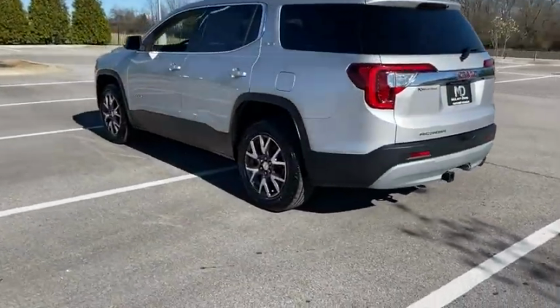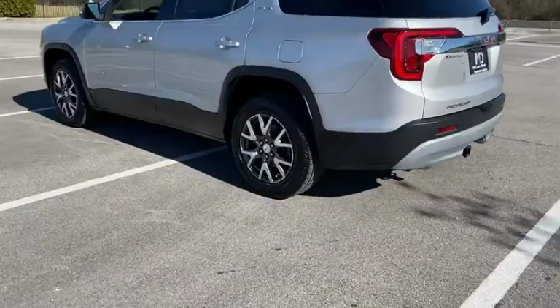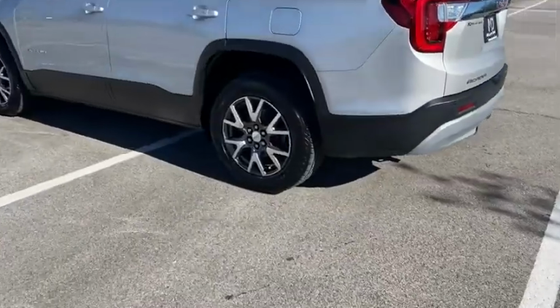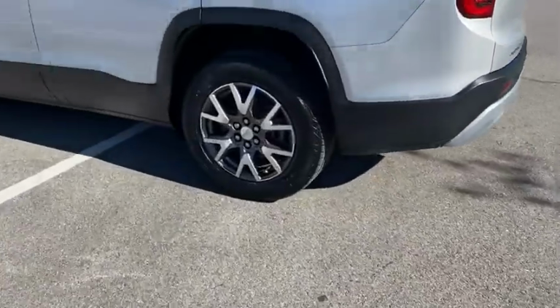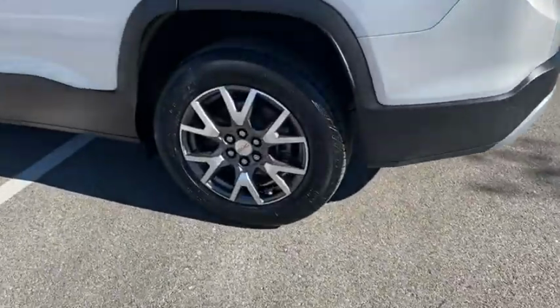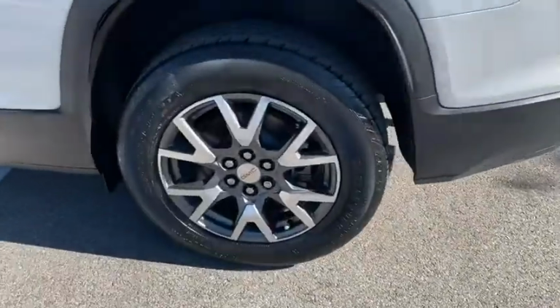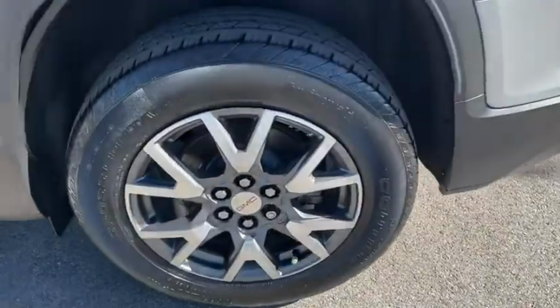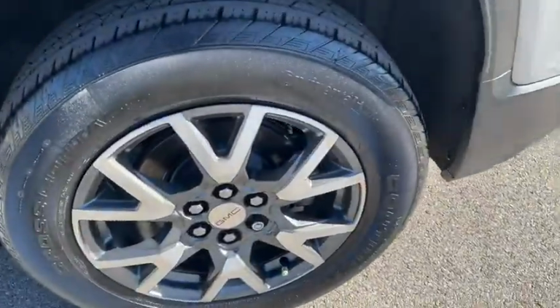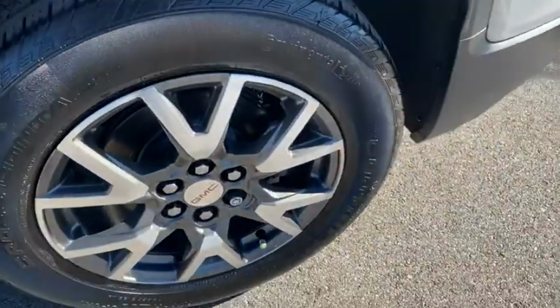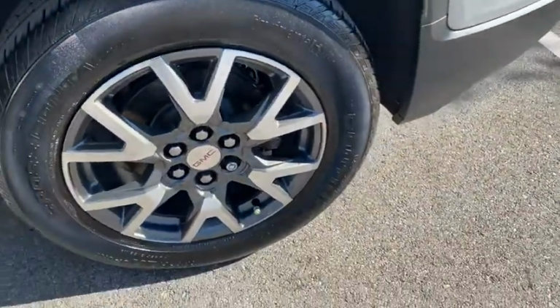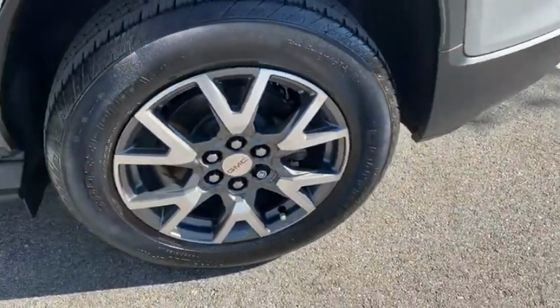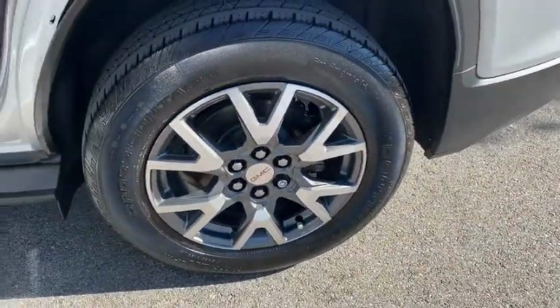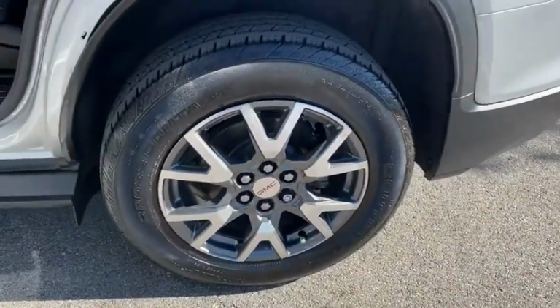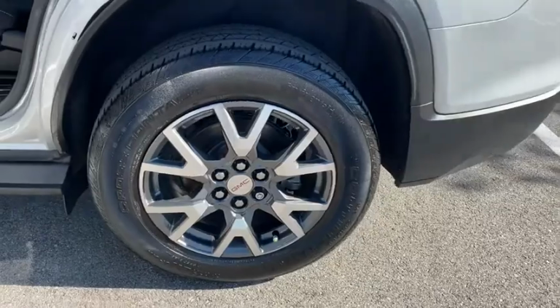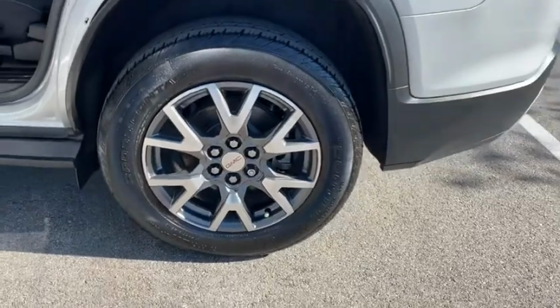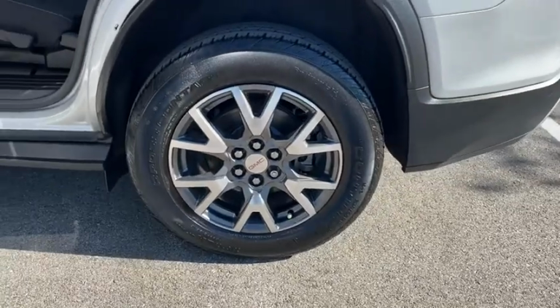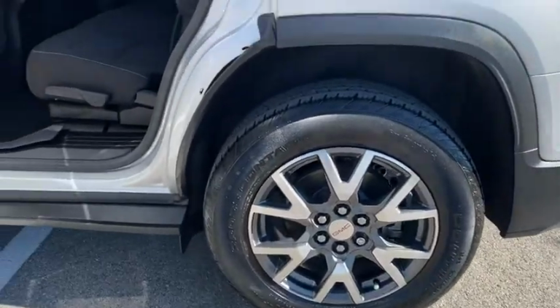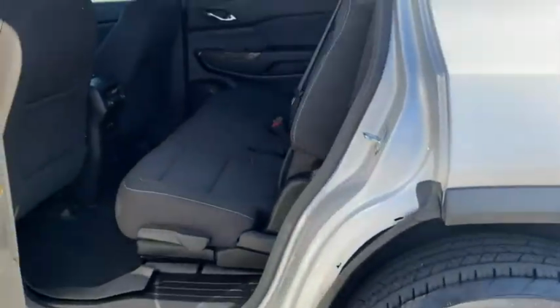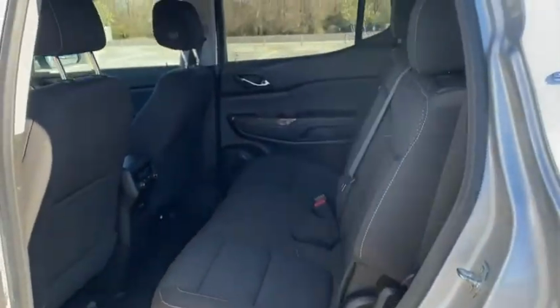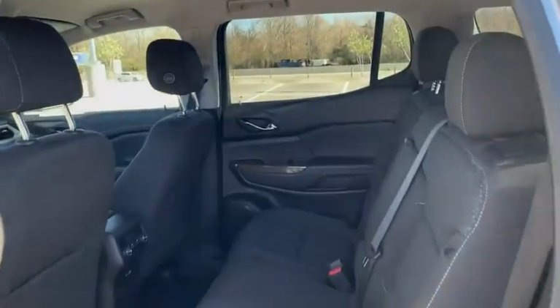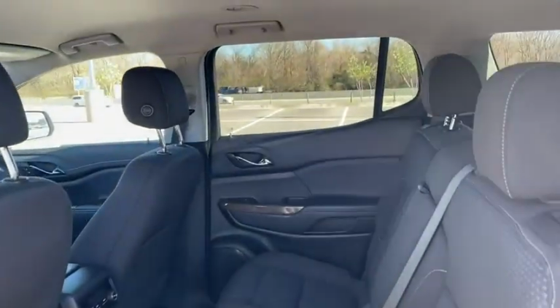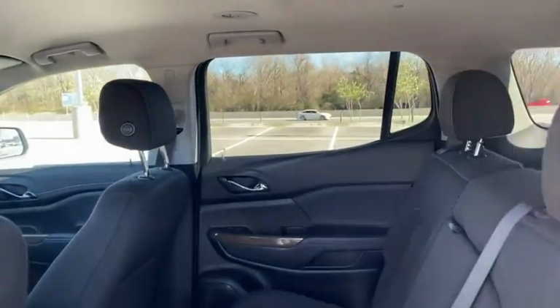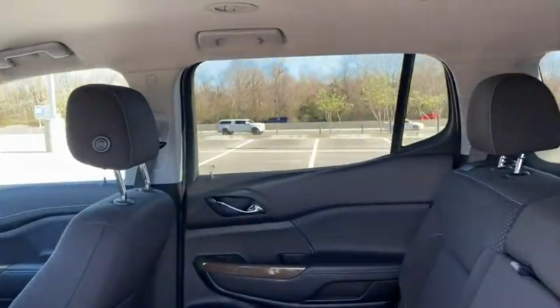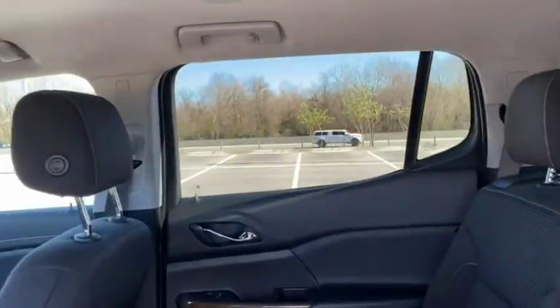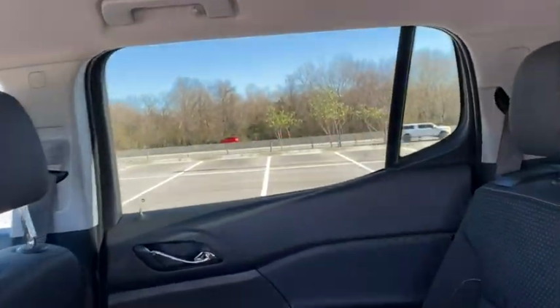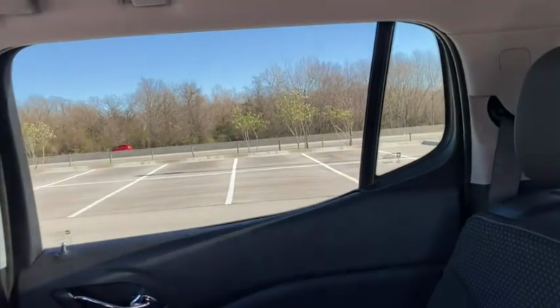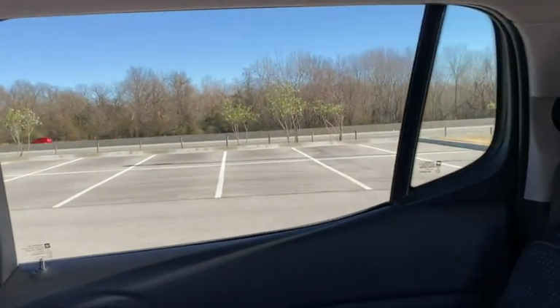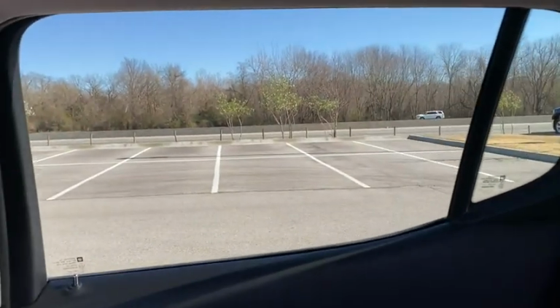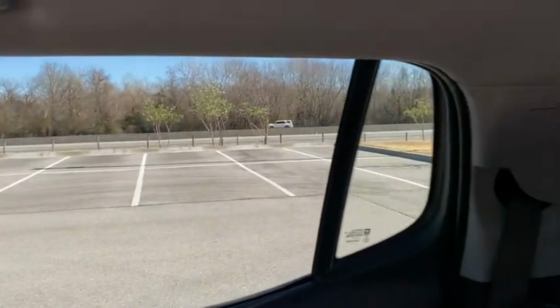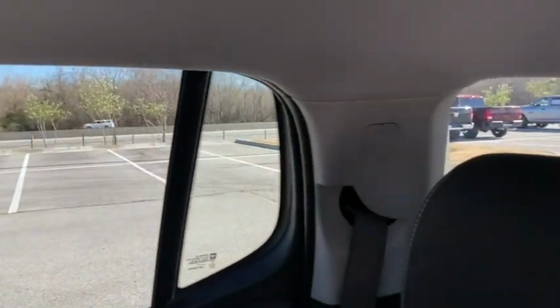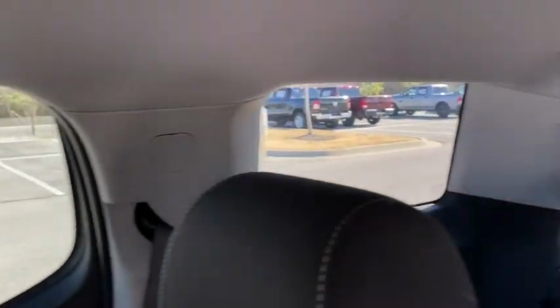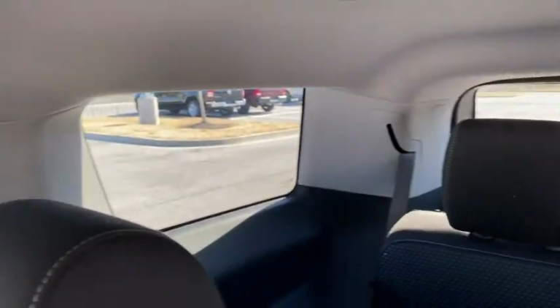This vehicle has less than 30,000 miles. Here are some of this vehicle's great options: traction control, Bluetooth, dual airbags, alloy wheels, power steering, four-wheel disc brakes, trip computer, rear window defroster.